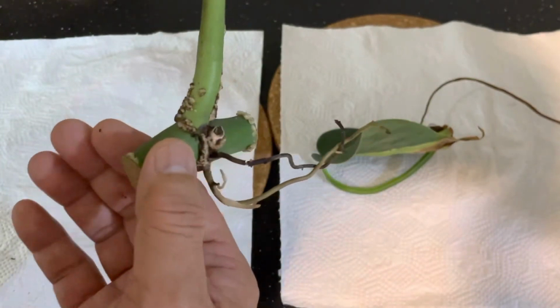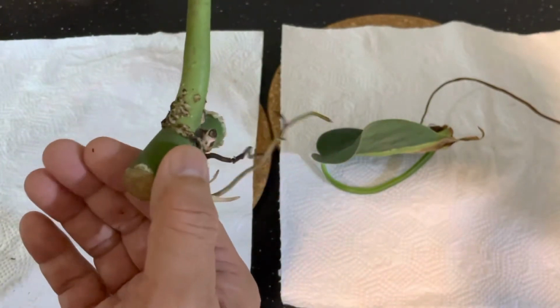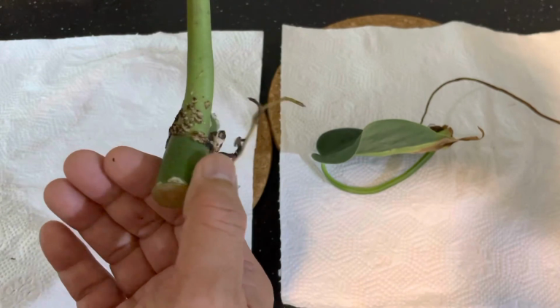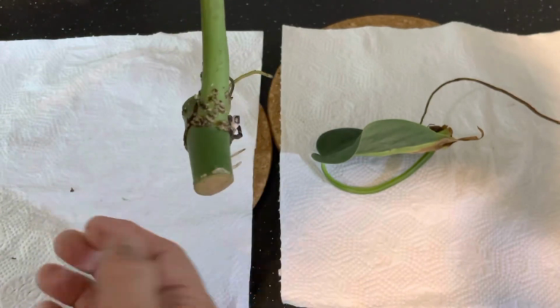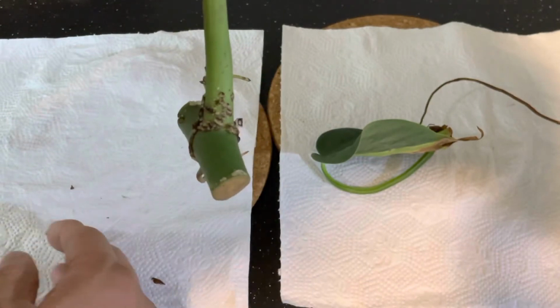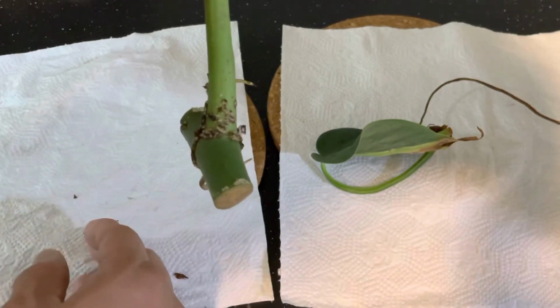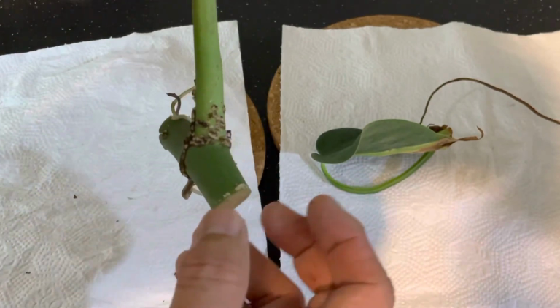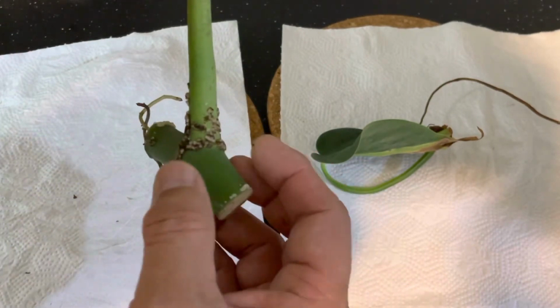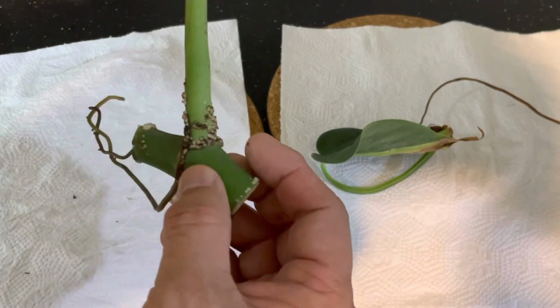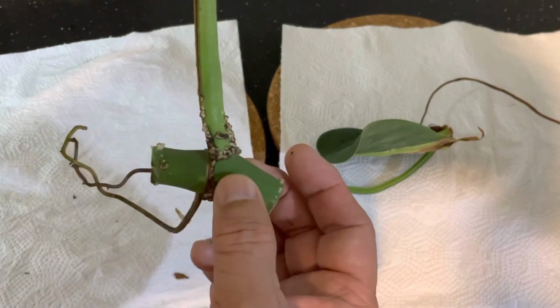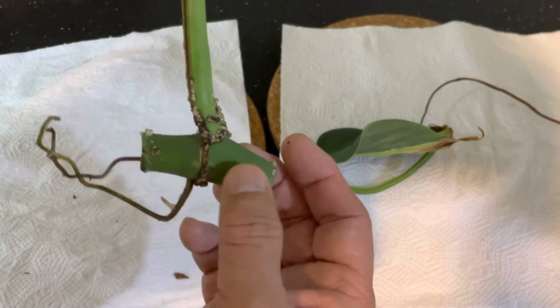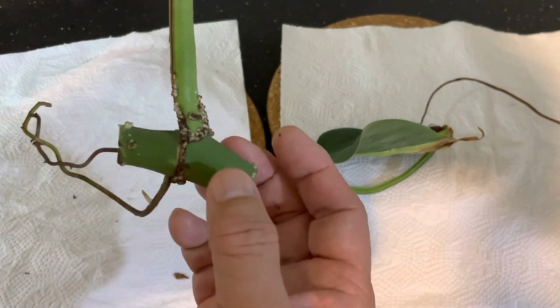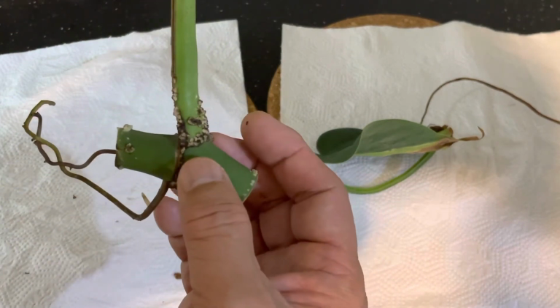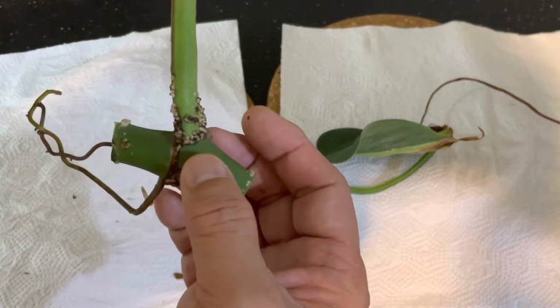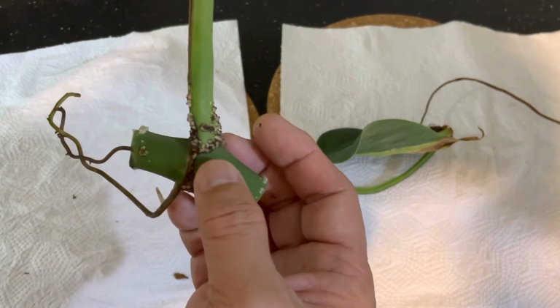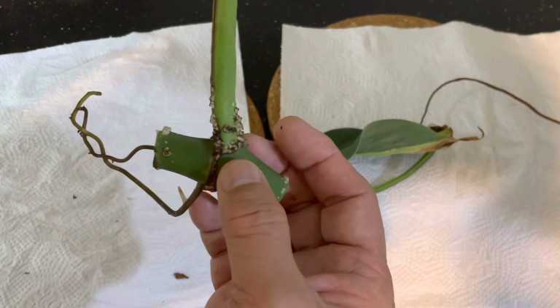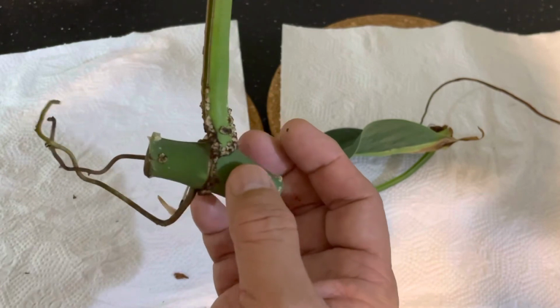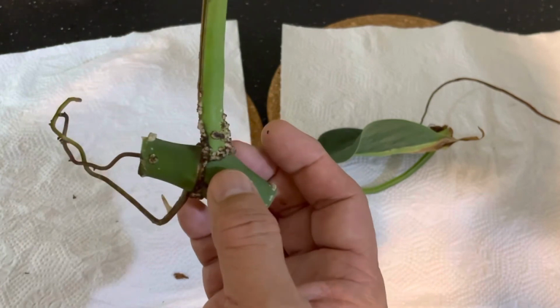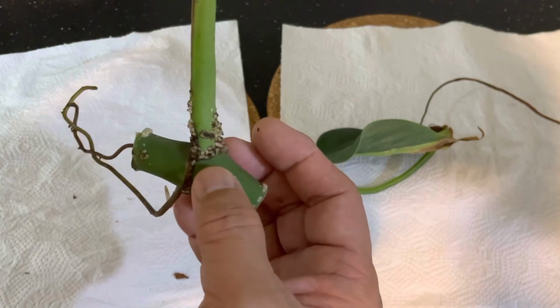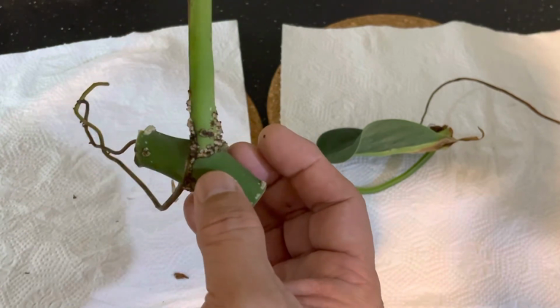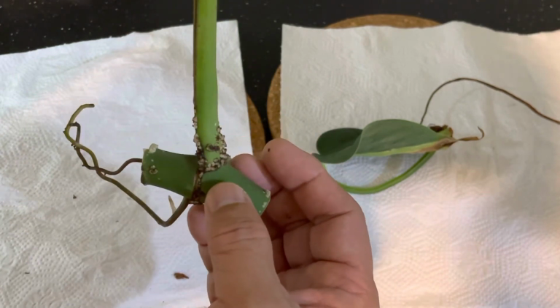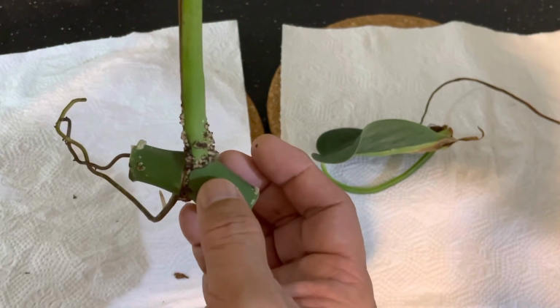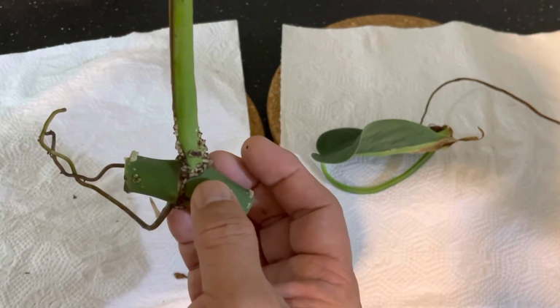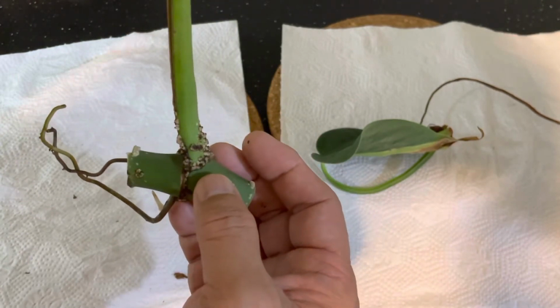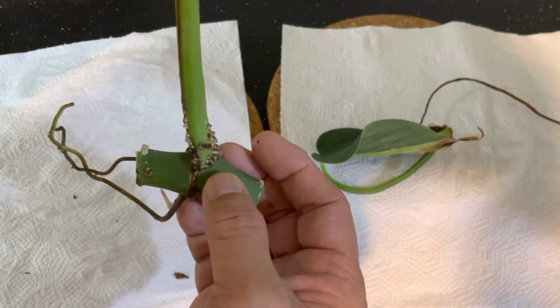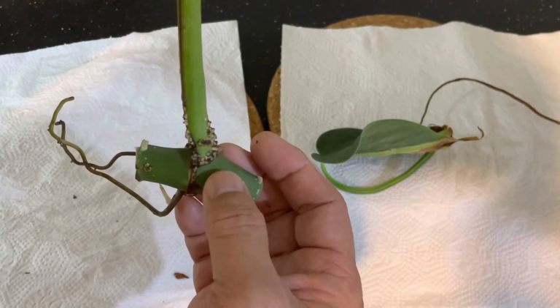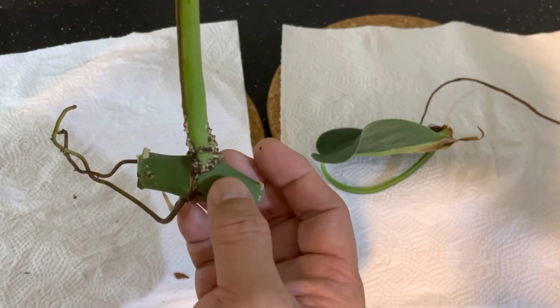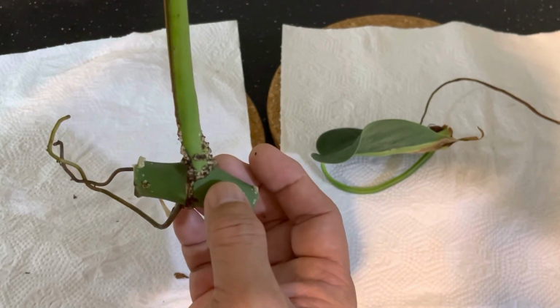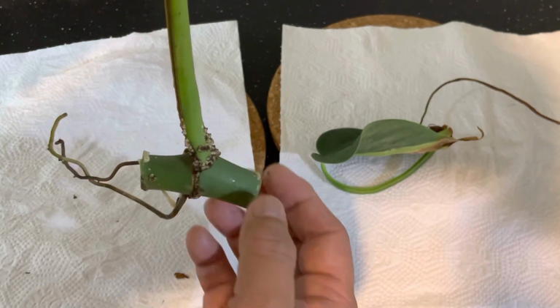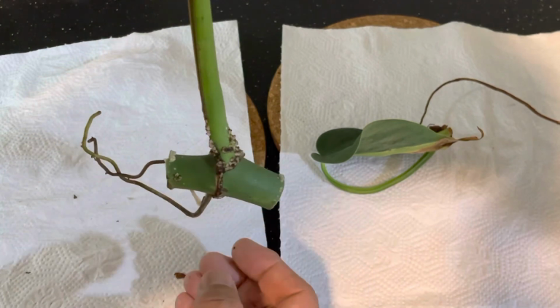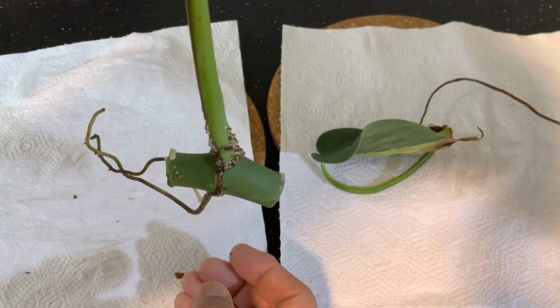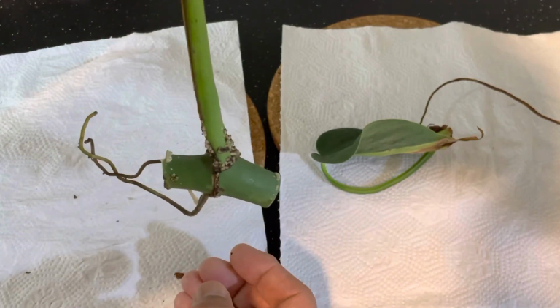Just to clarify and make sure that all of us are not afraid when we see this — this is pretty normal. So happy propagating and enjoy growing more plants.